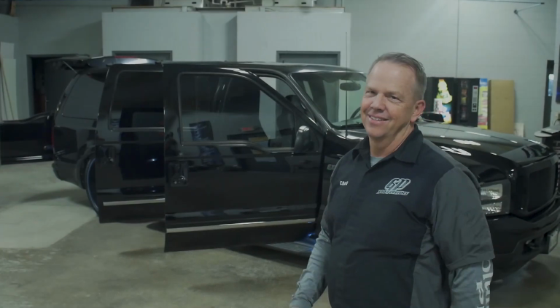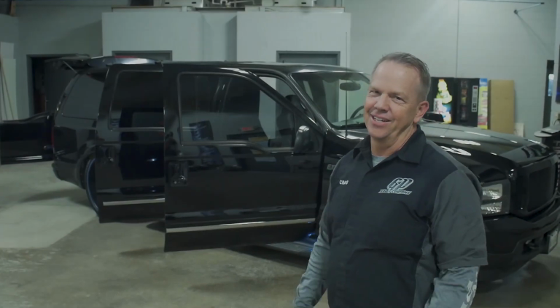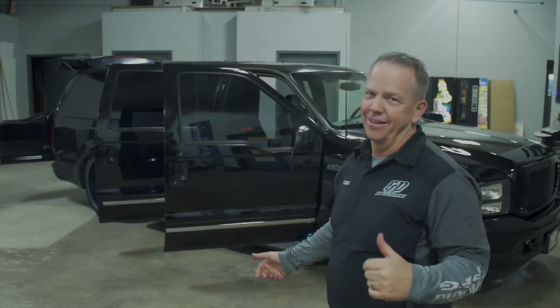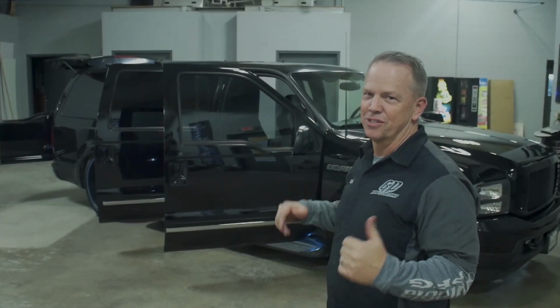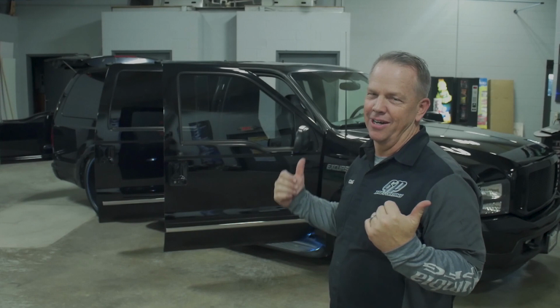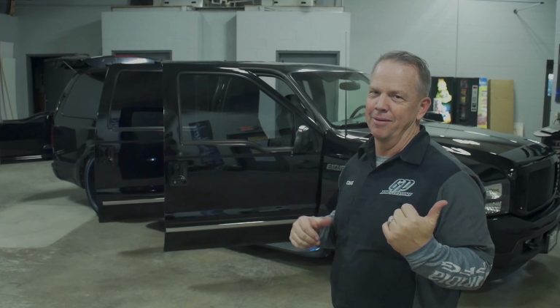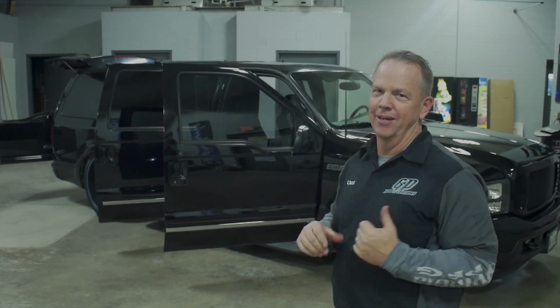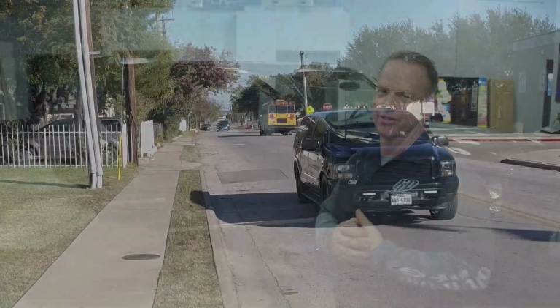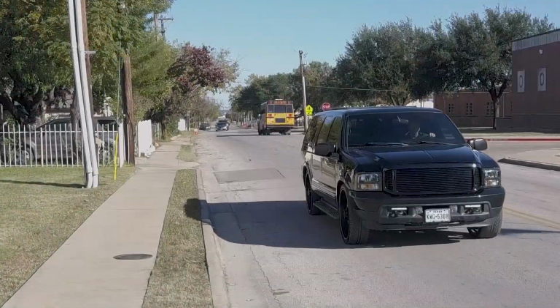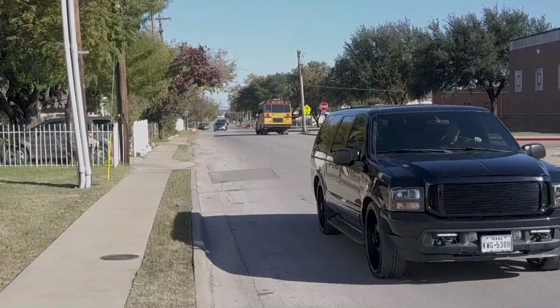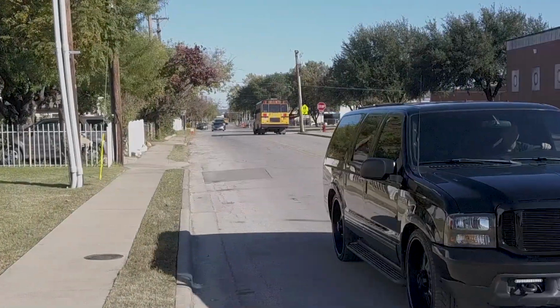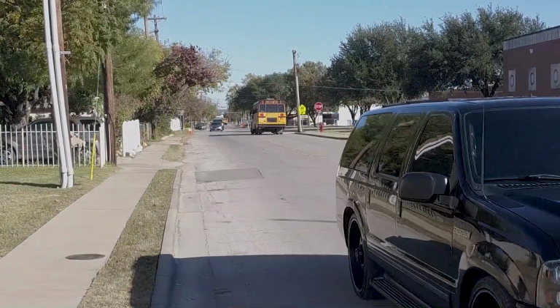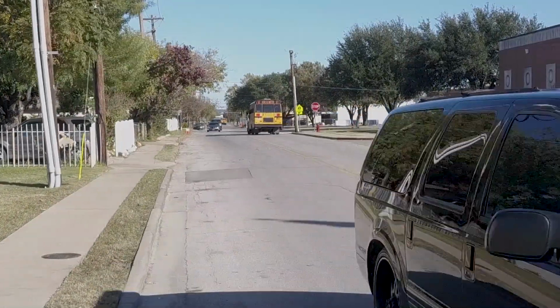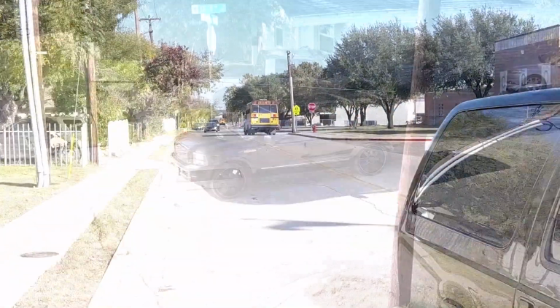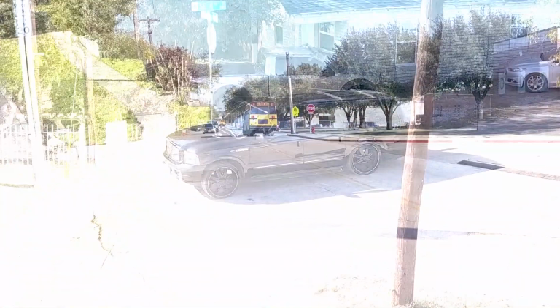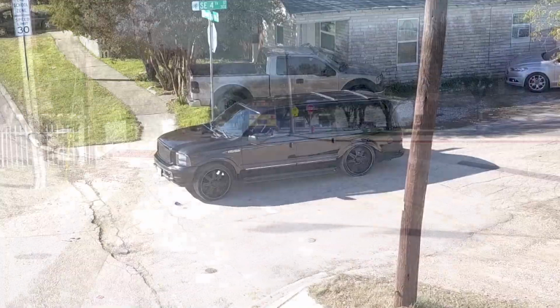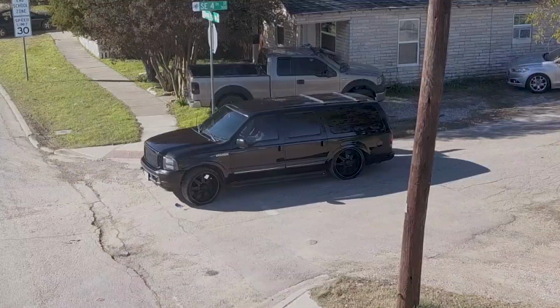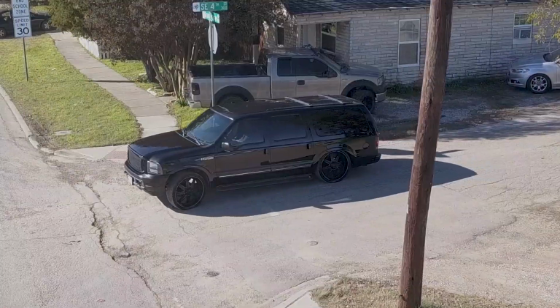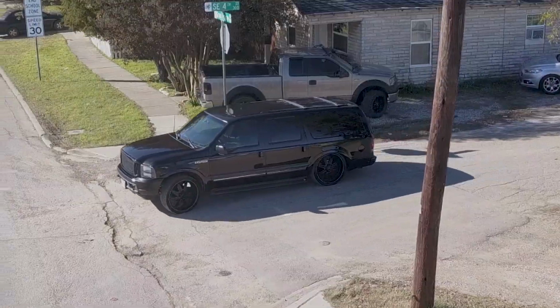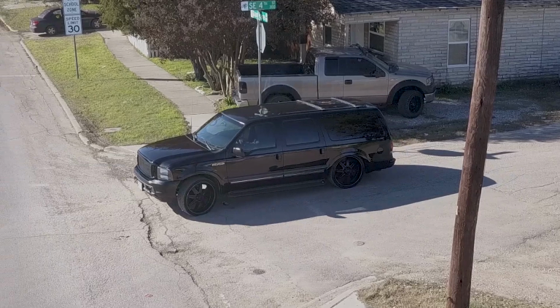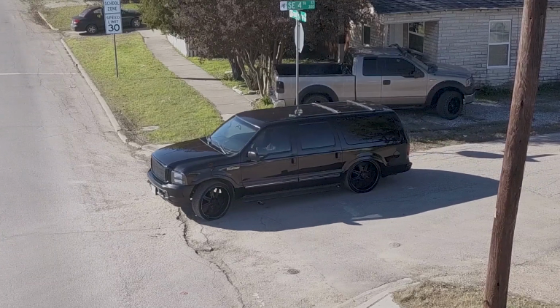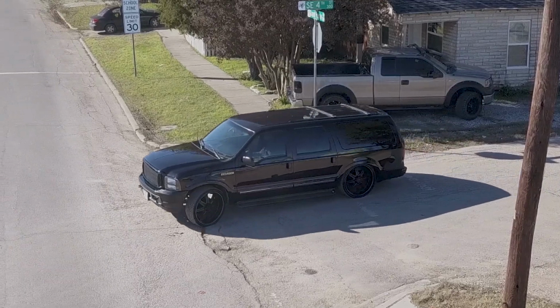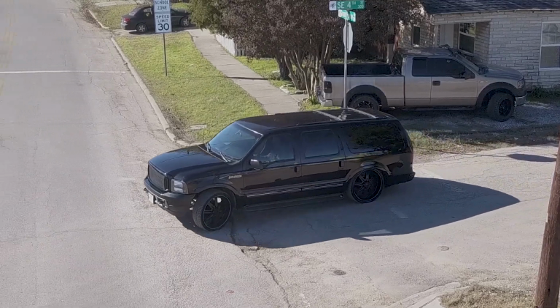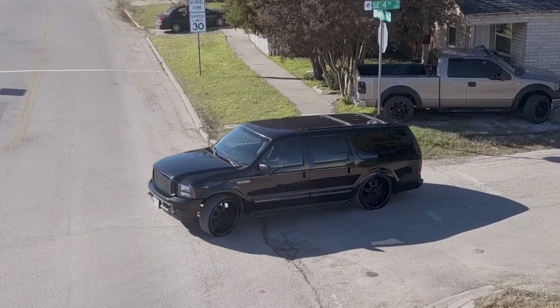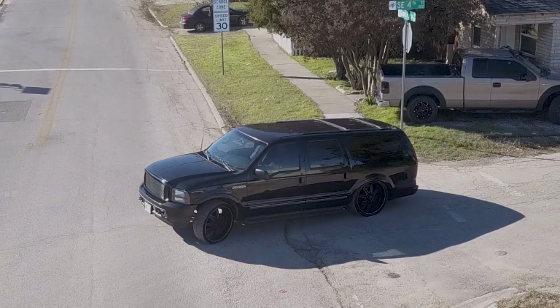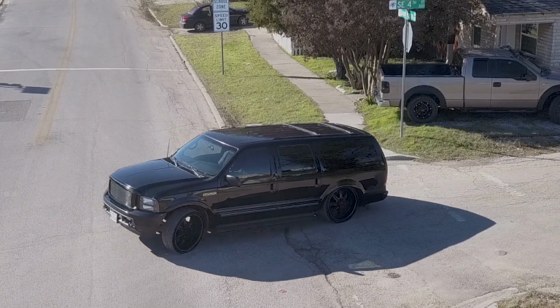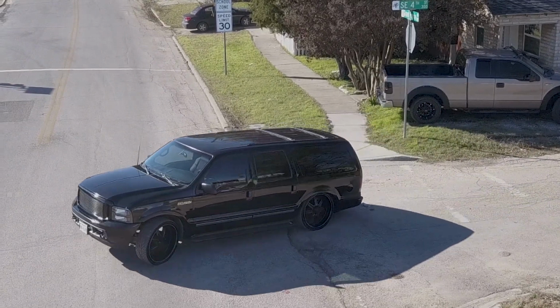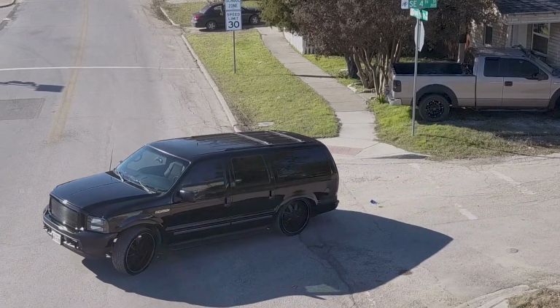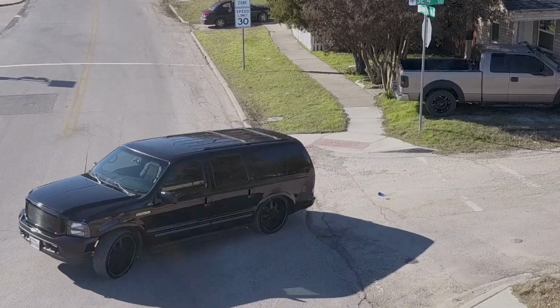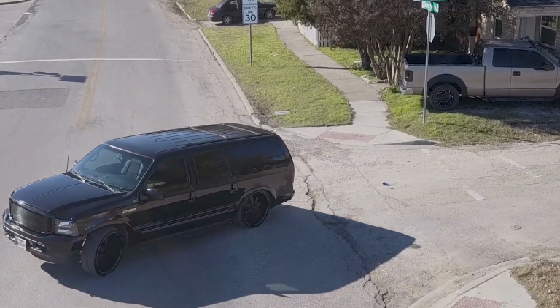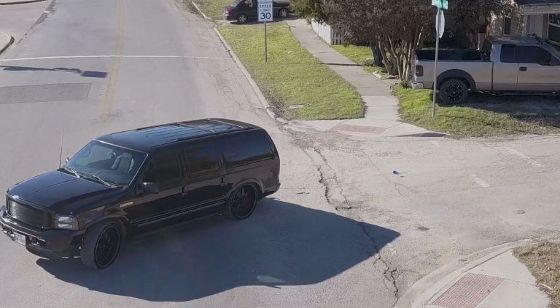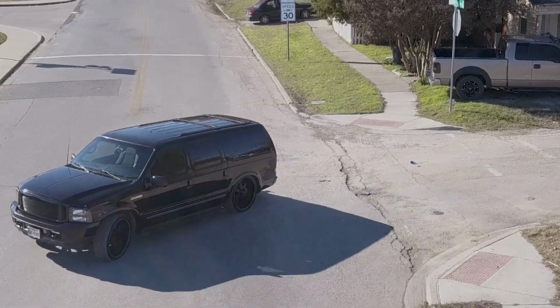Hey, it's Craig. Just want to talk about my O2 Excursion that I've got up for sale. I've owned it since it was new. It's the limited, unlimited model.